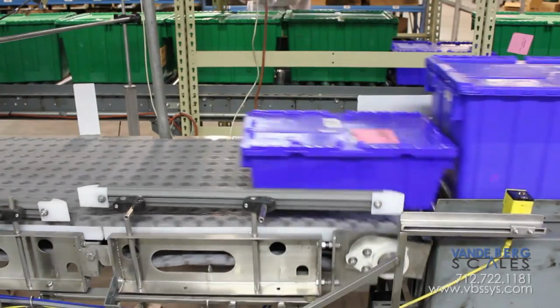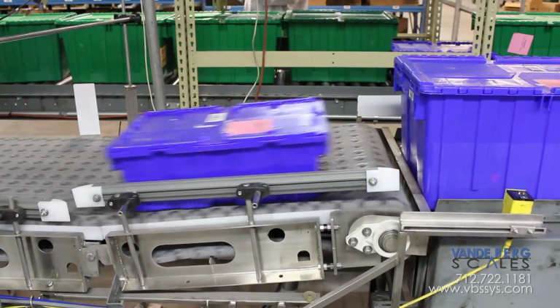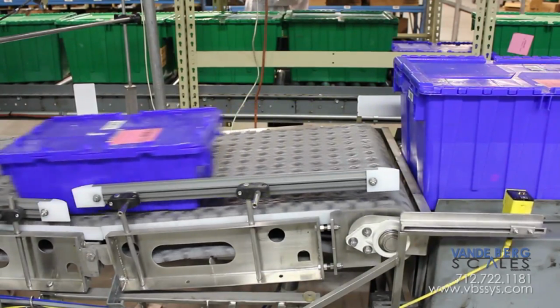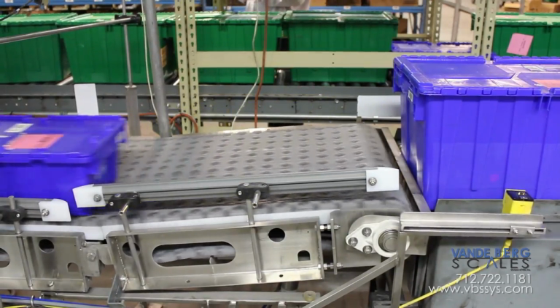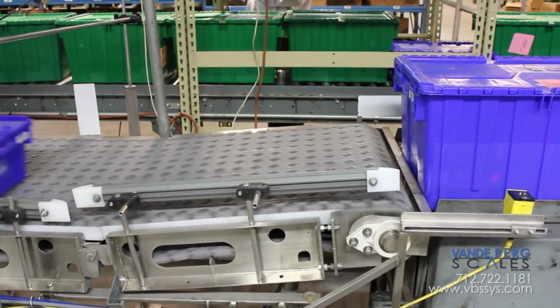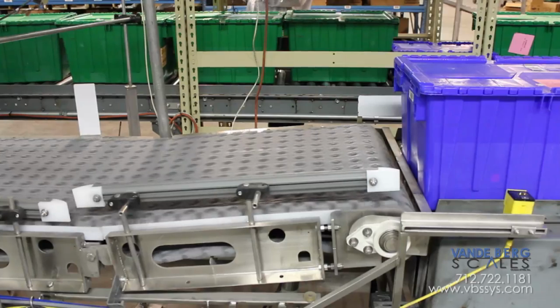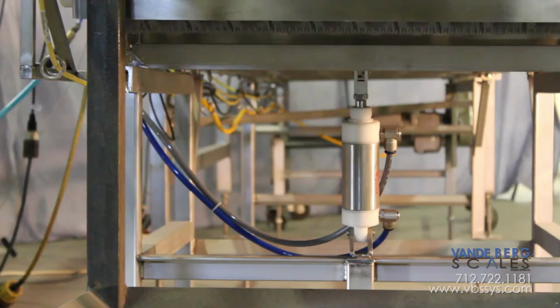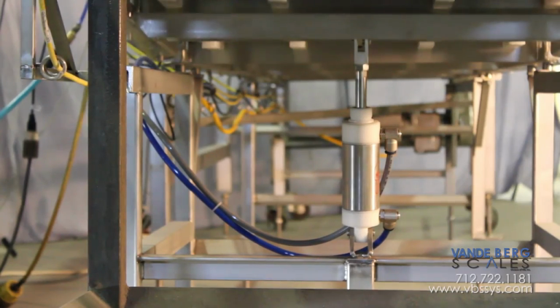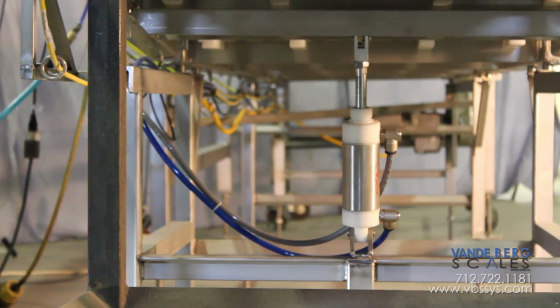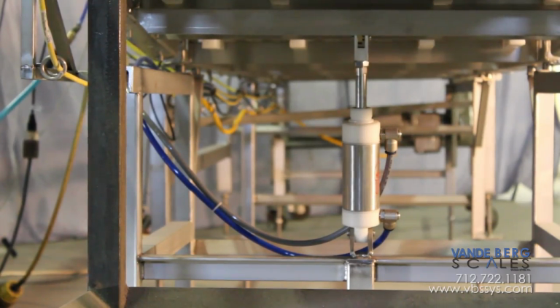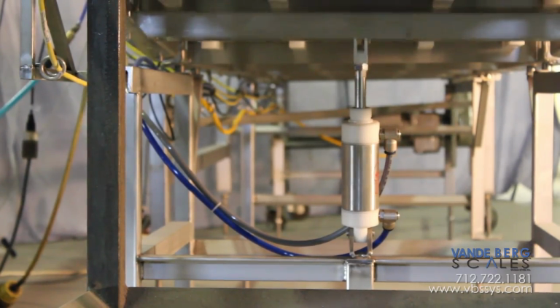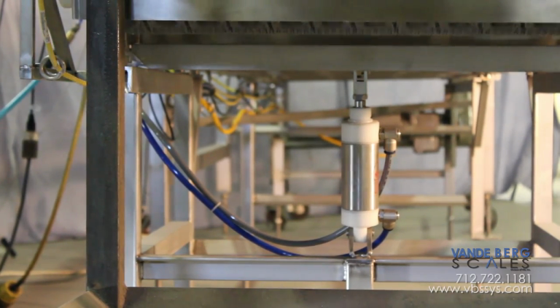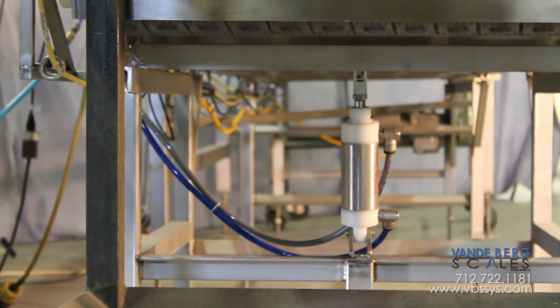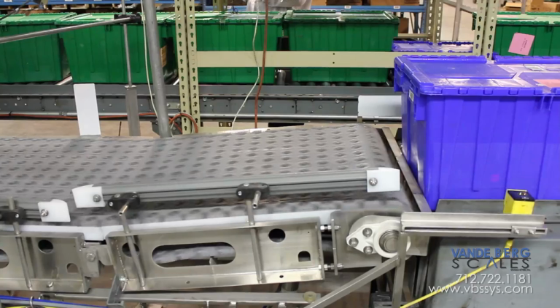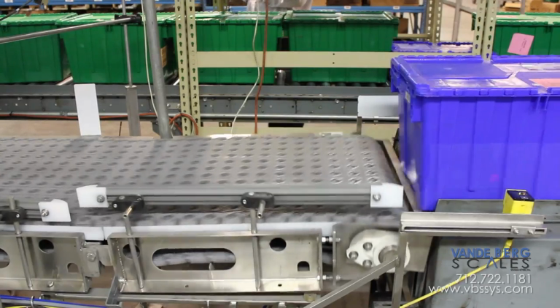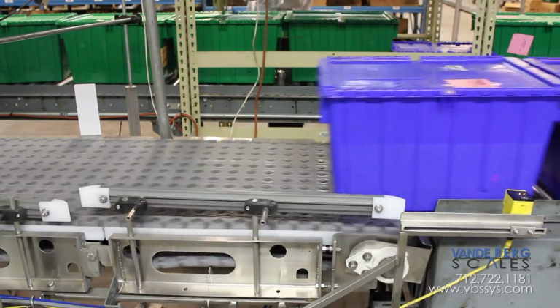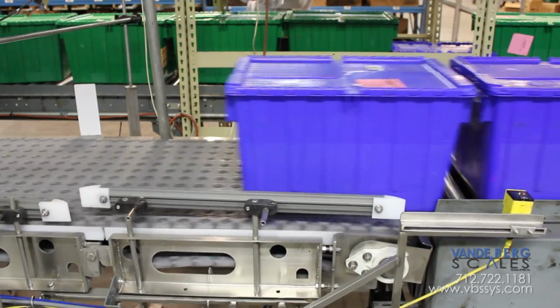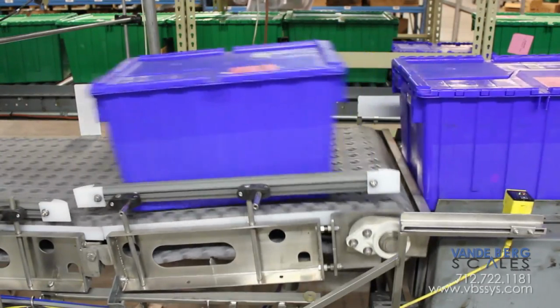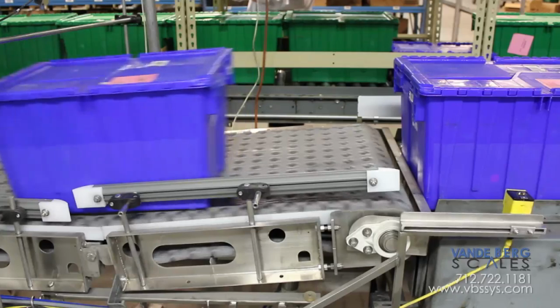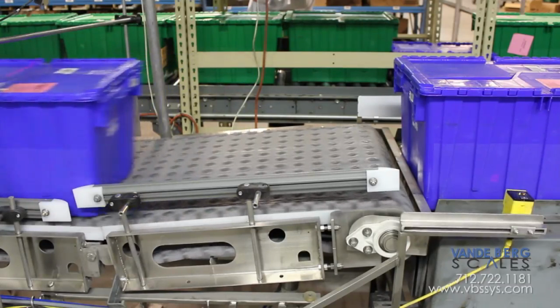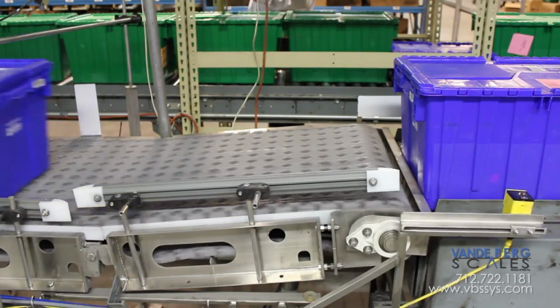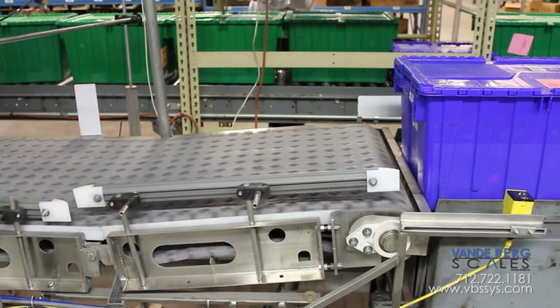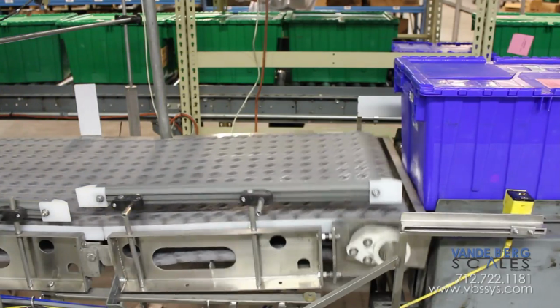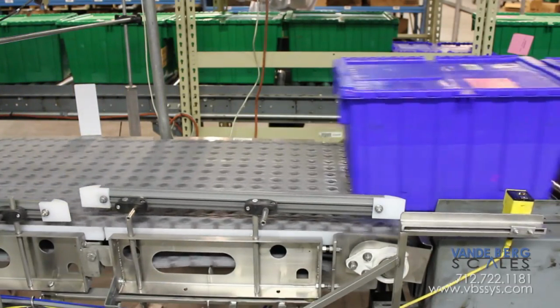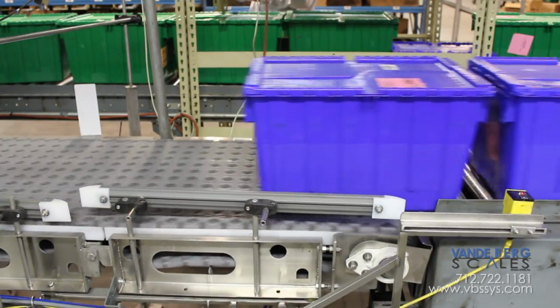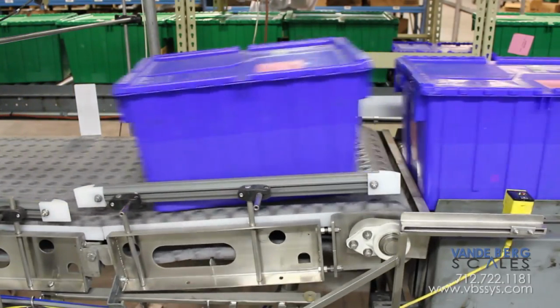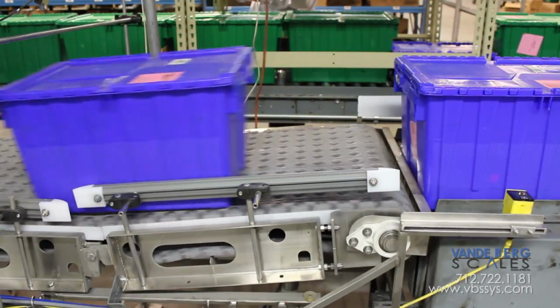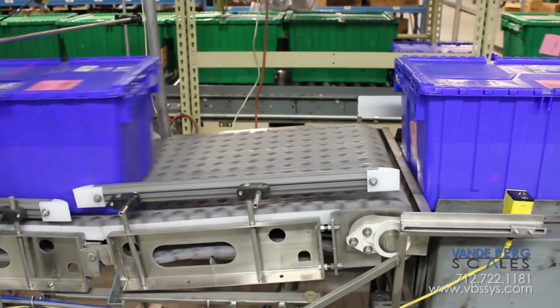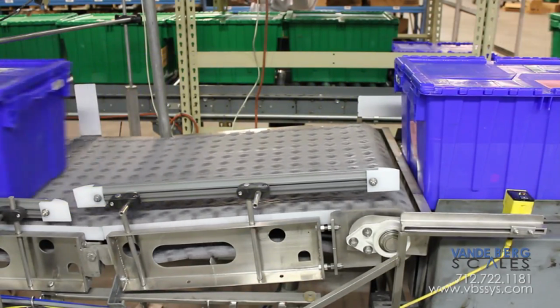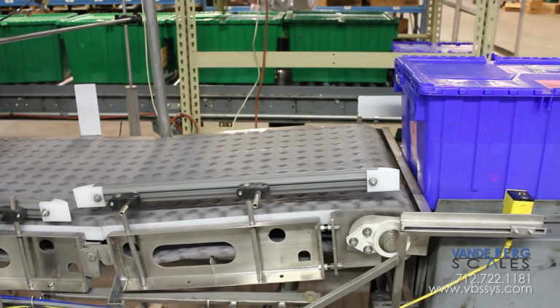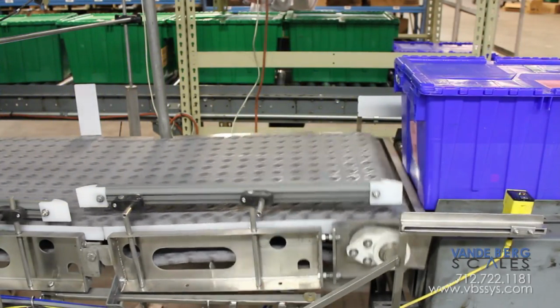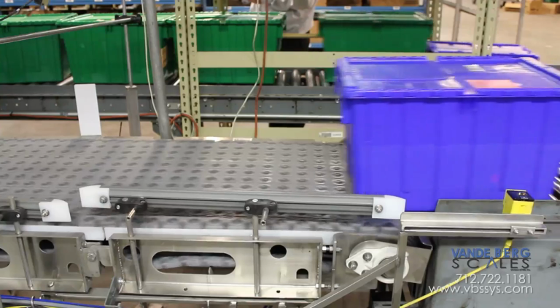Tightly bunched totes tell the controller to activate an air cylinder, which lifts the front section of the conveyor, detaining the trailing totes. When adequate spacing is achieved, the conveyor returns to level, allowing the next tote to proceed.